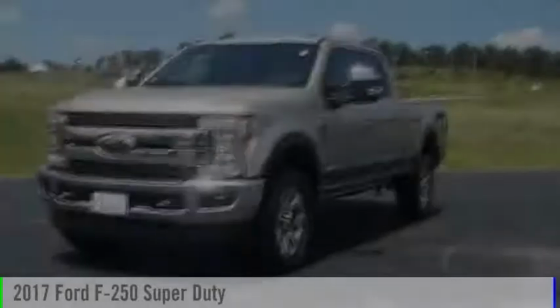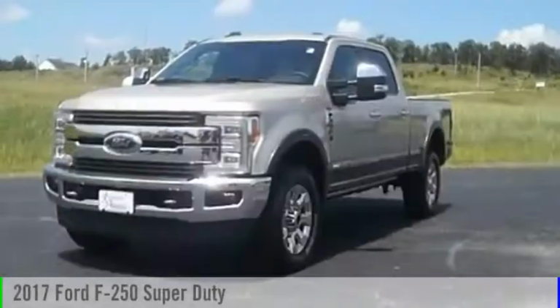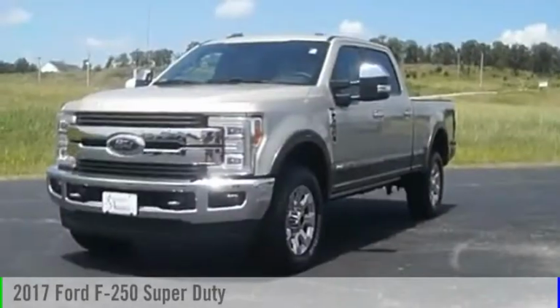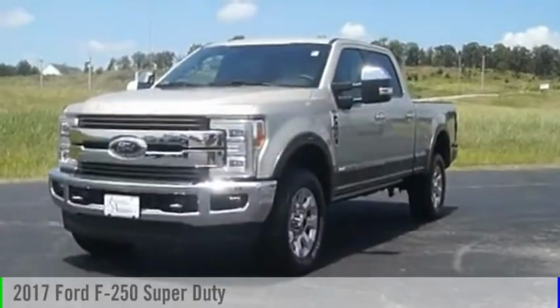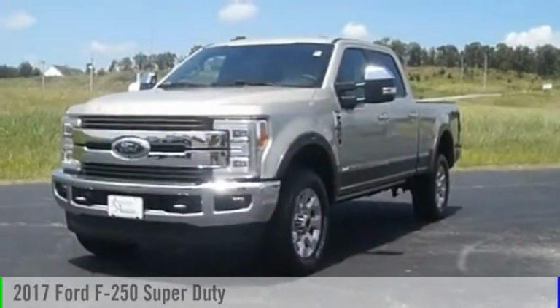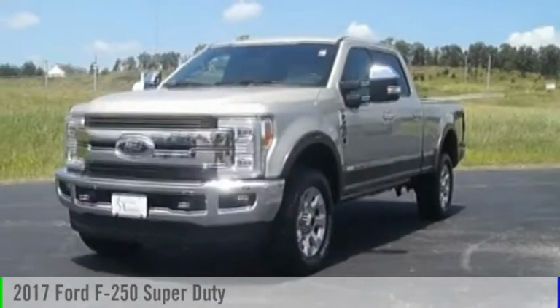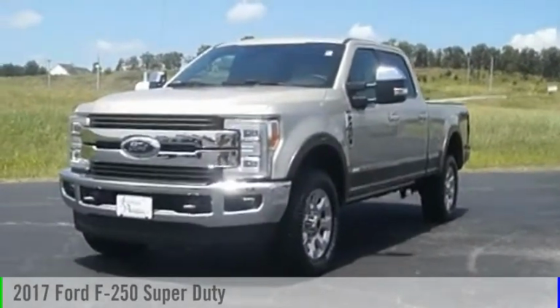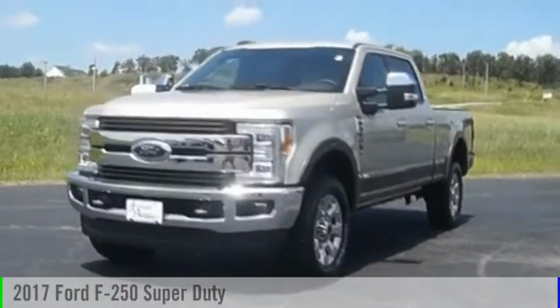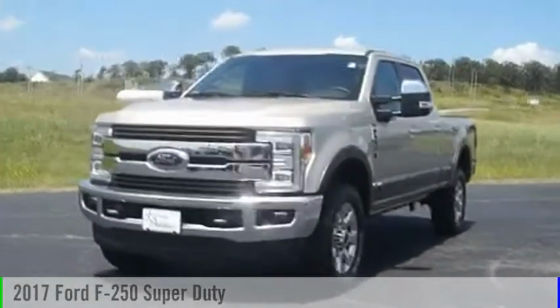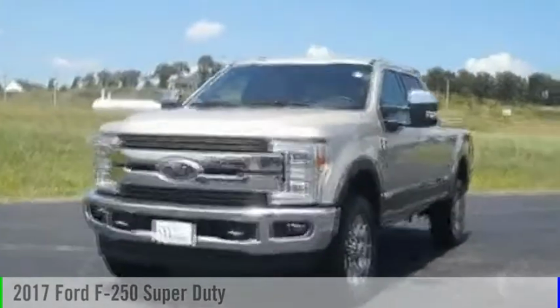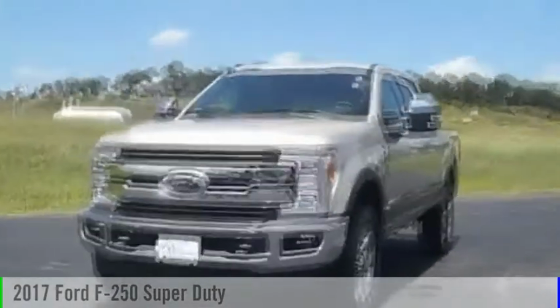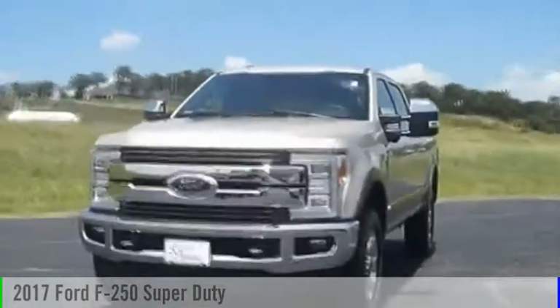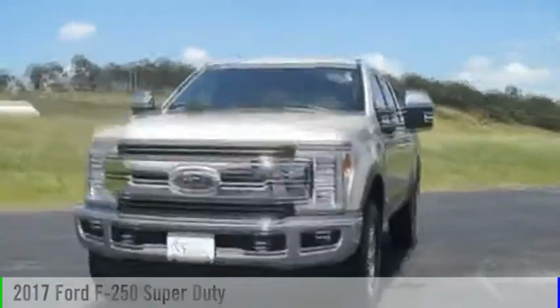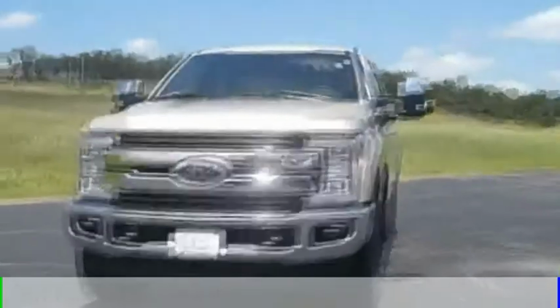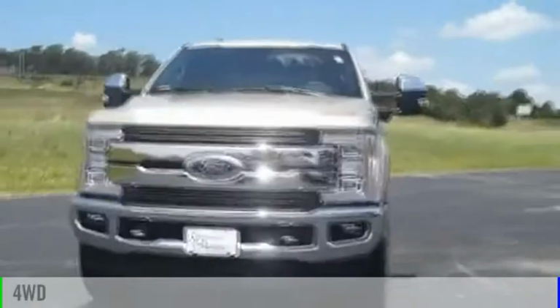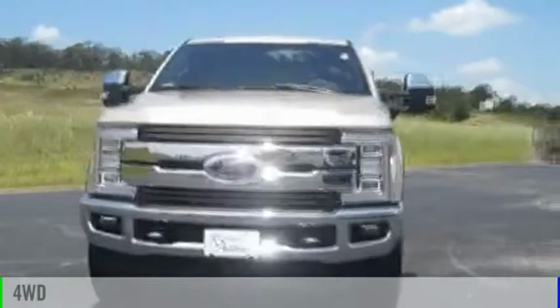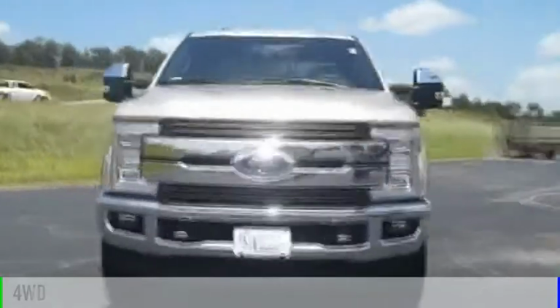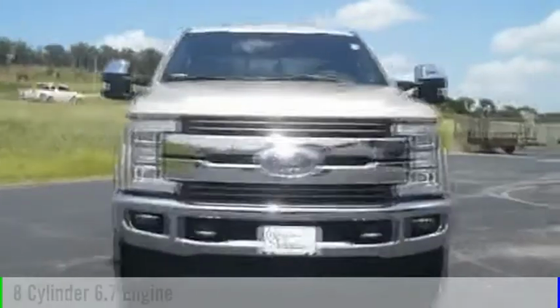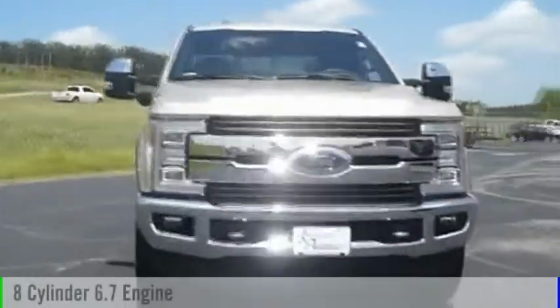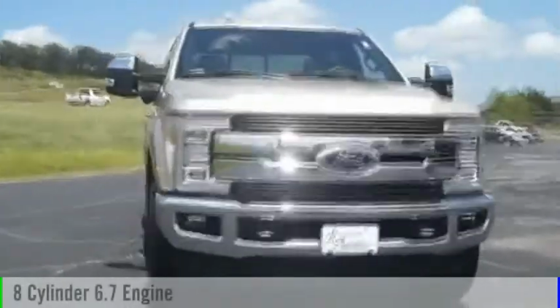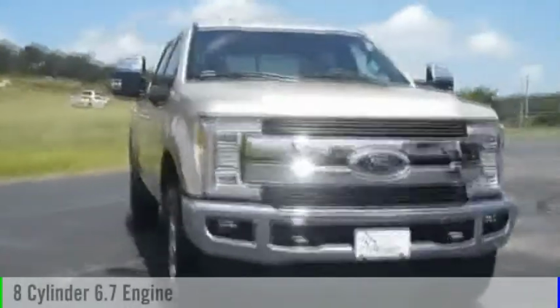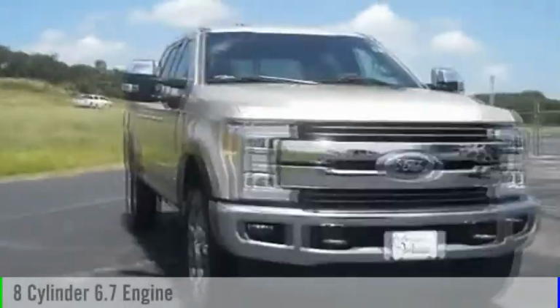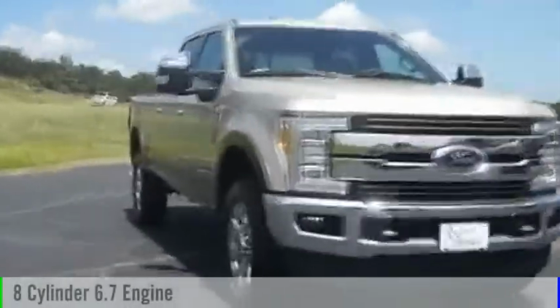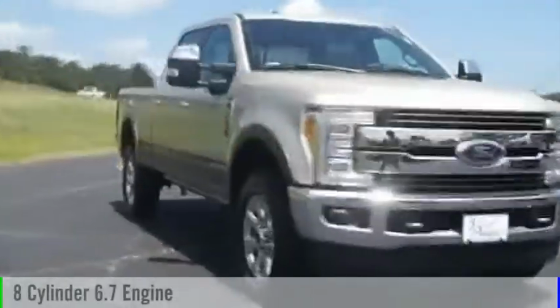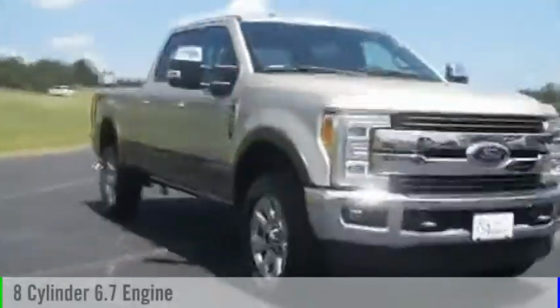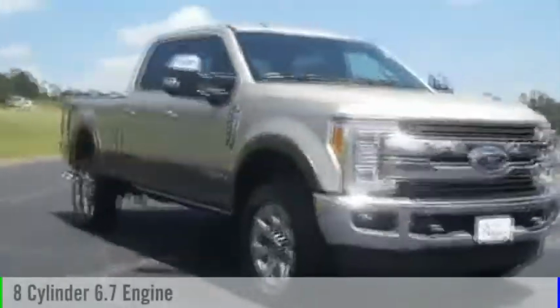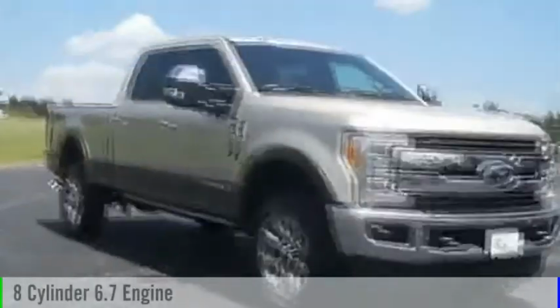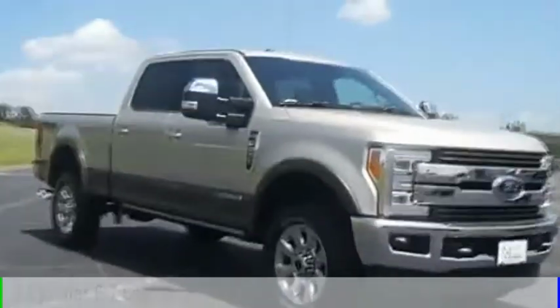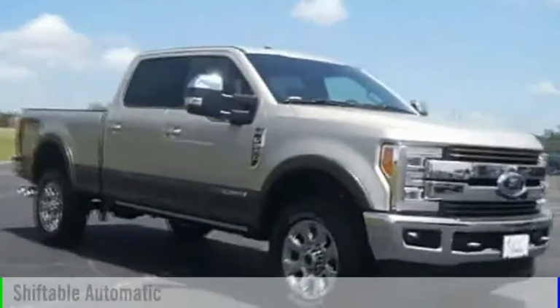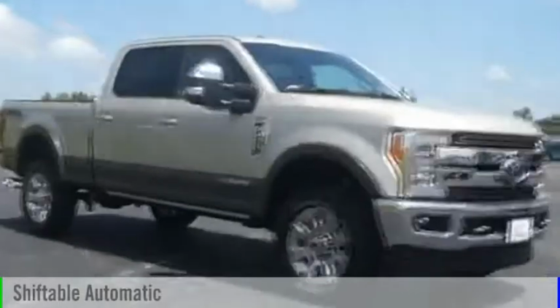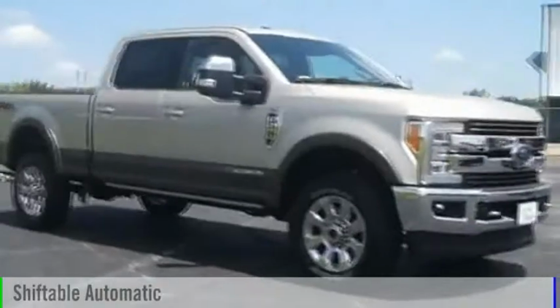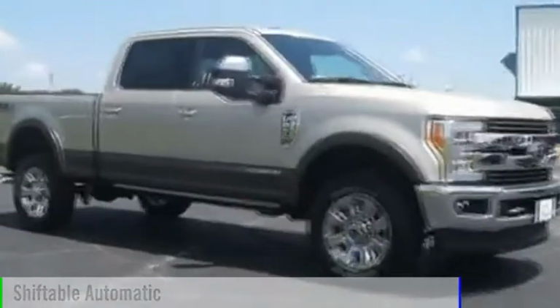2017 F-250 Super Duty. This vehicle is powered by a four-wheel drive, eight-cylinder, 6.7 liter engine, and comes with an automatic transmission.